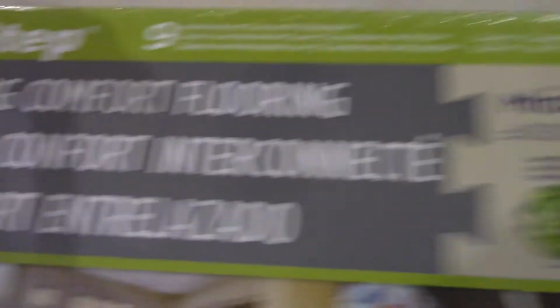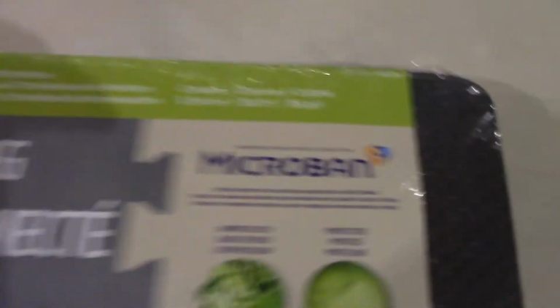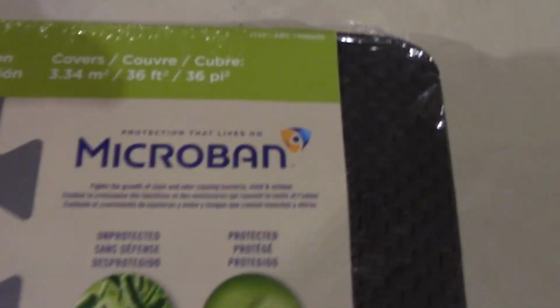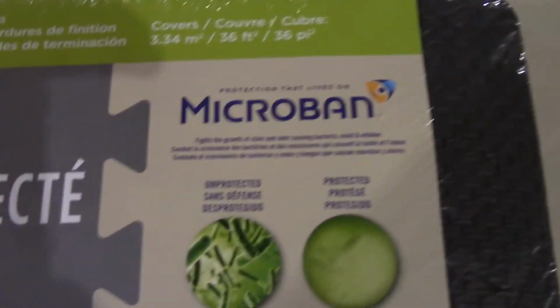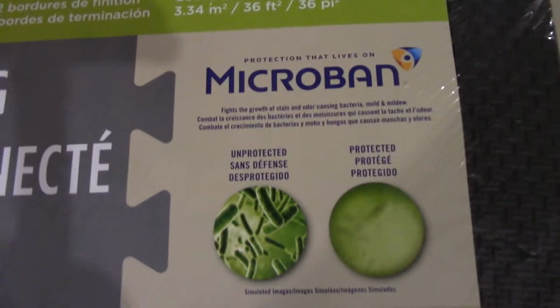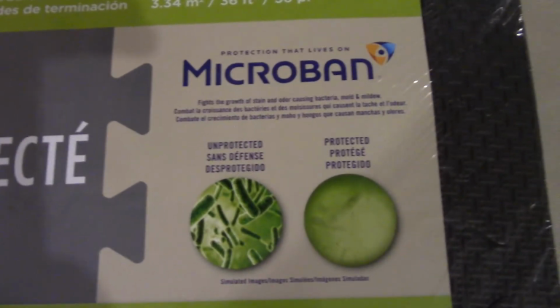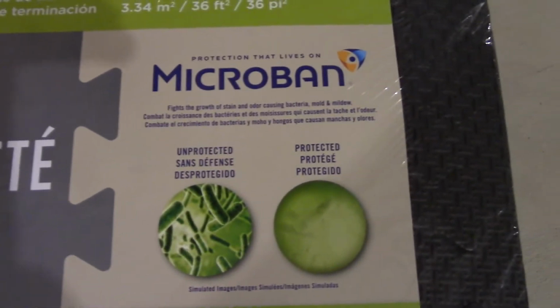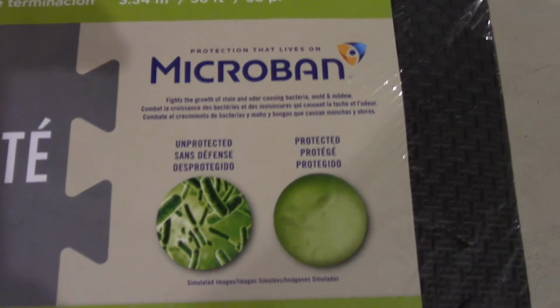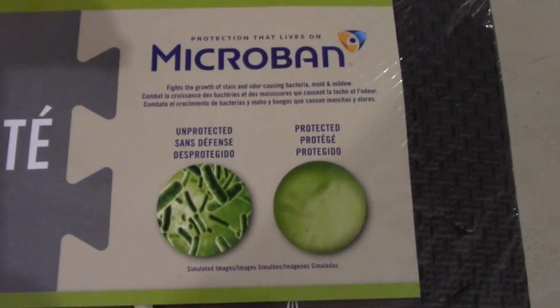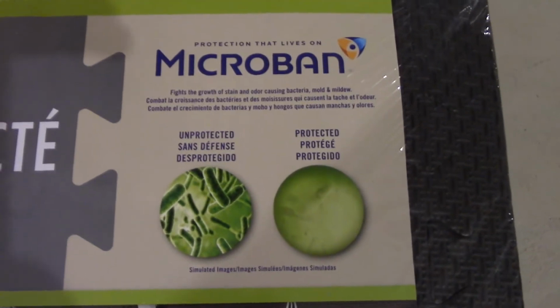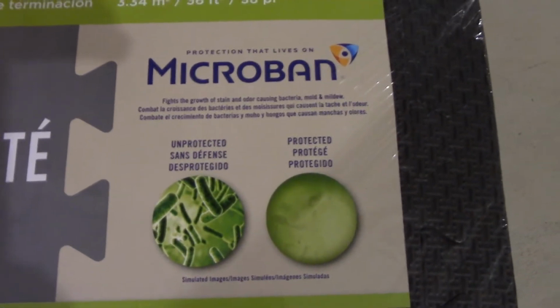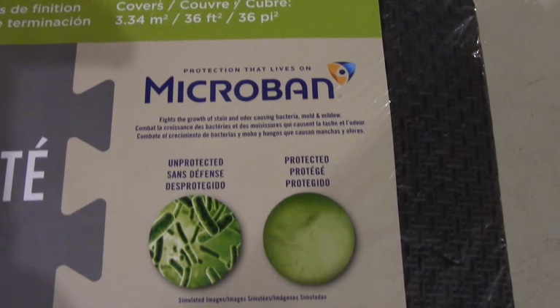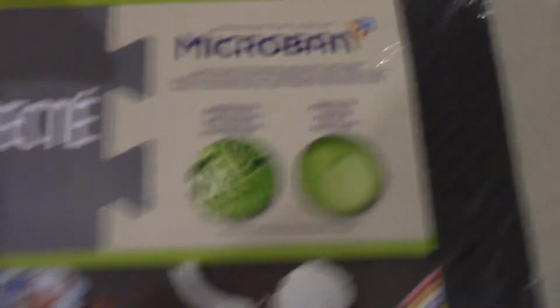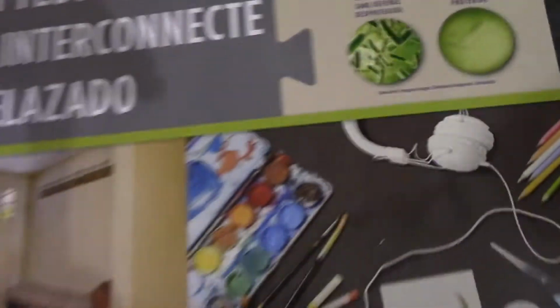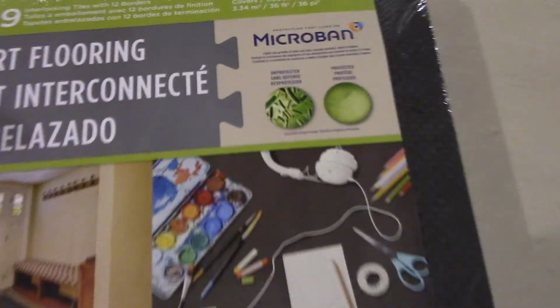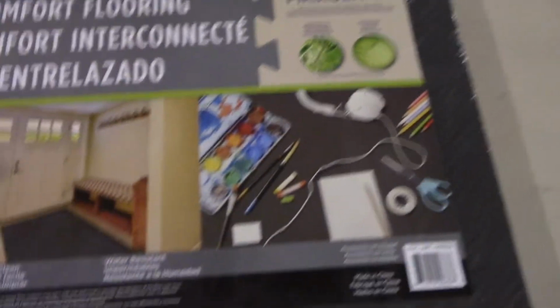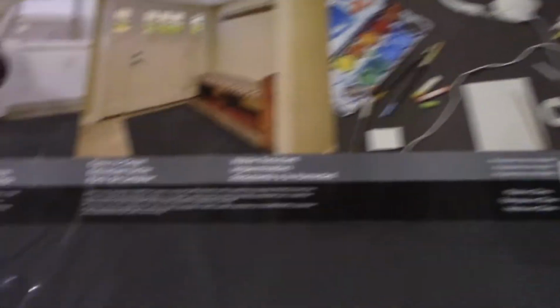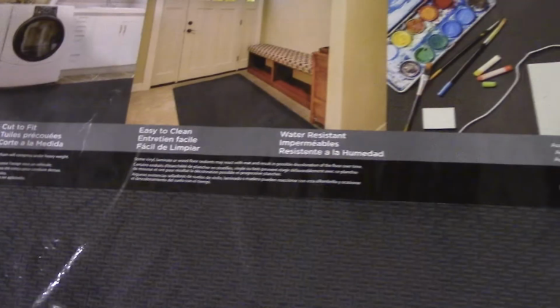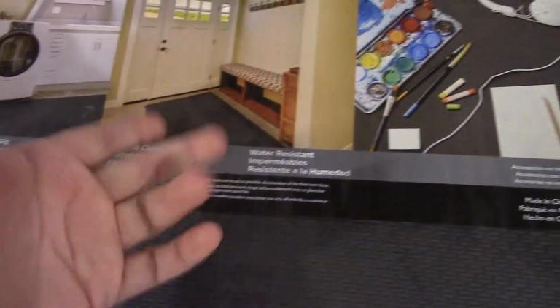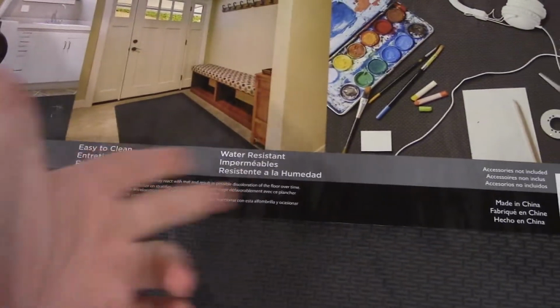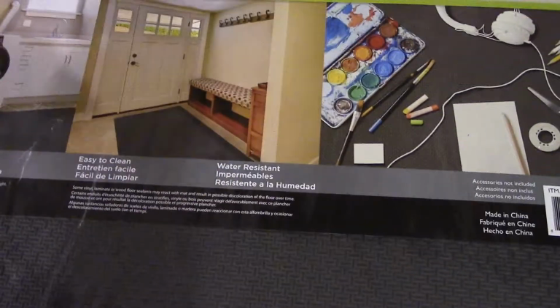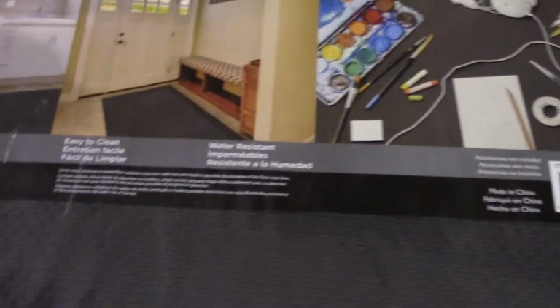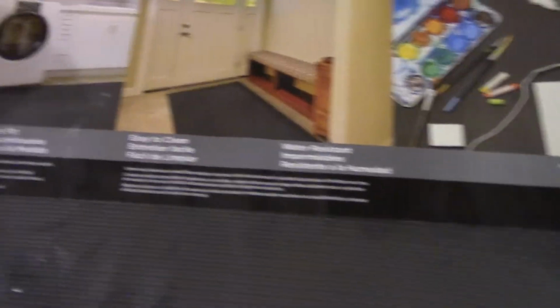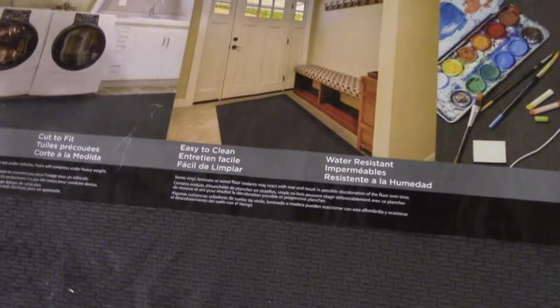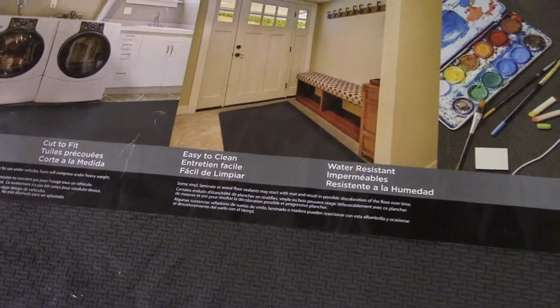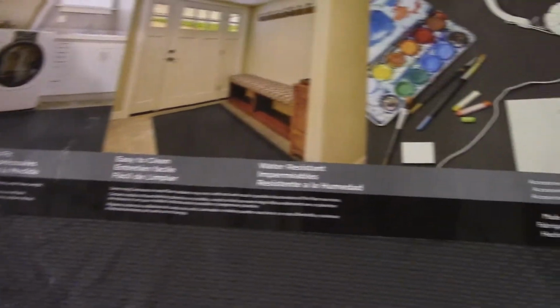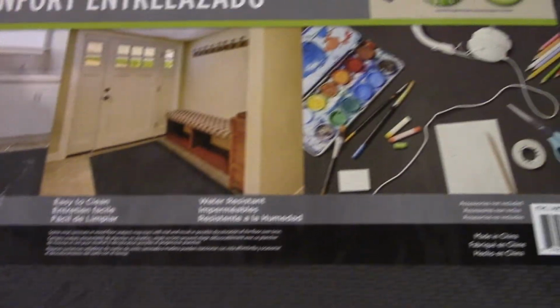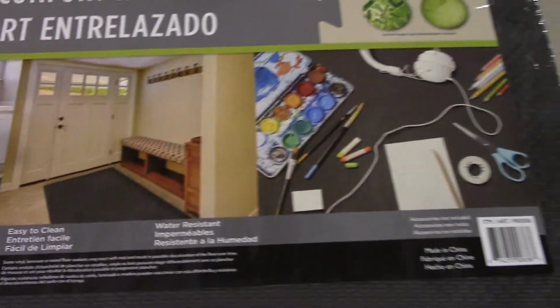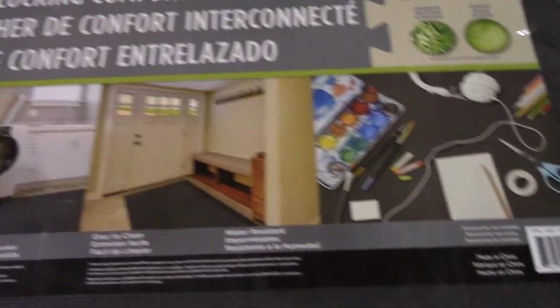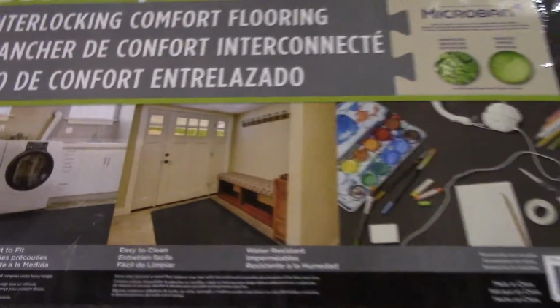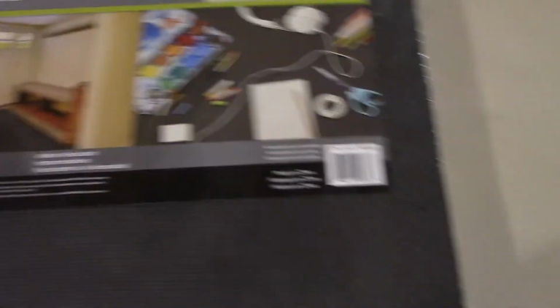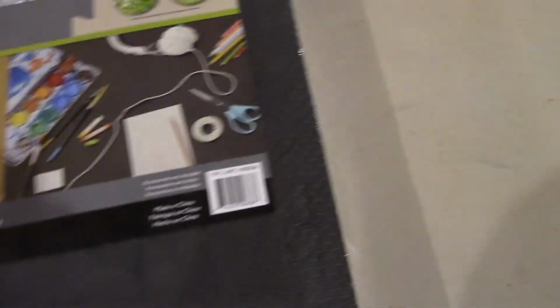This micro band thing I don't quite know — I guess it has something like that. But it's easy to clean, water resistant which is always good, and cut to fit. Let's see if there's anything on the back.